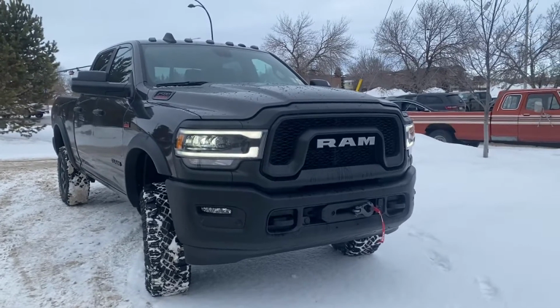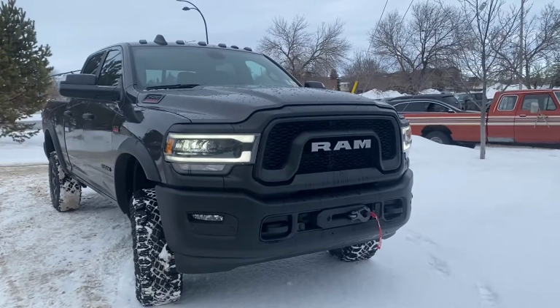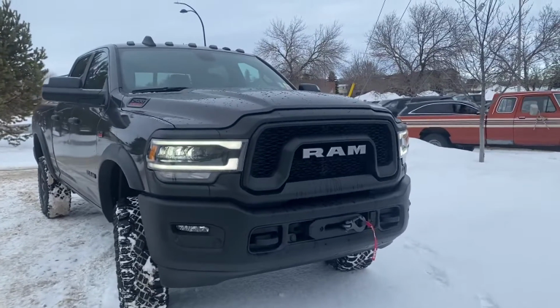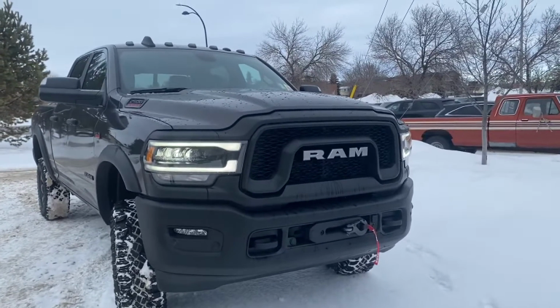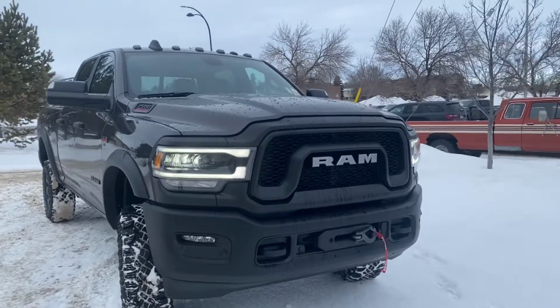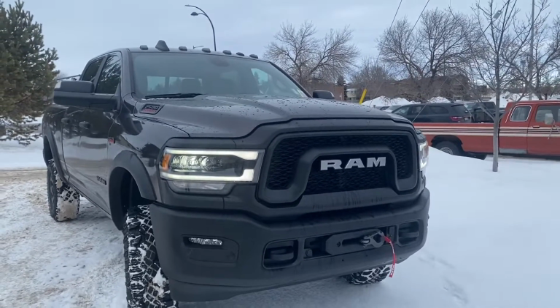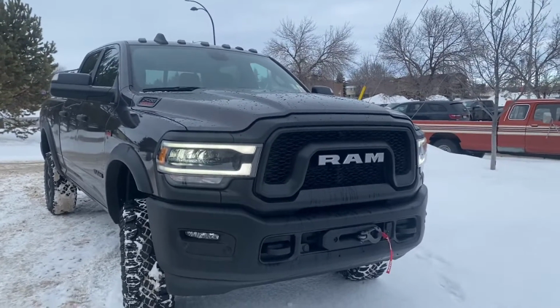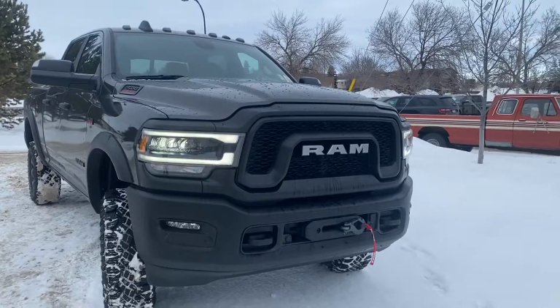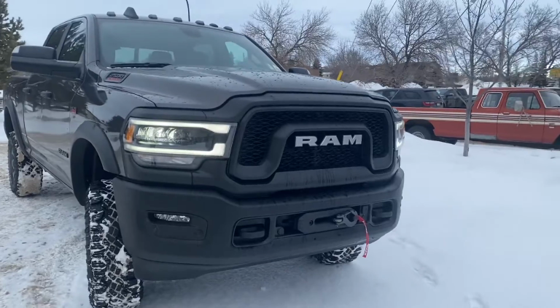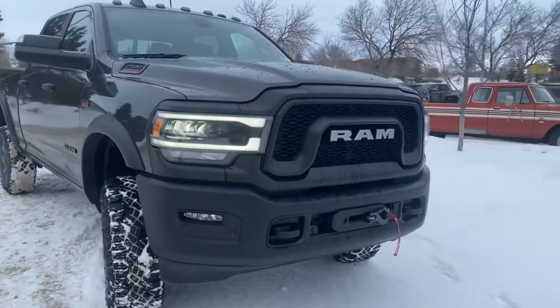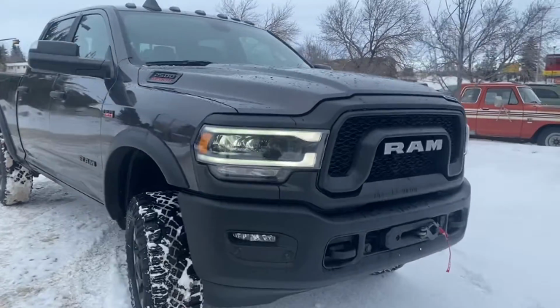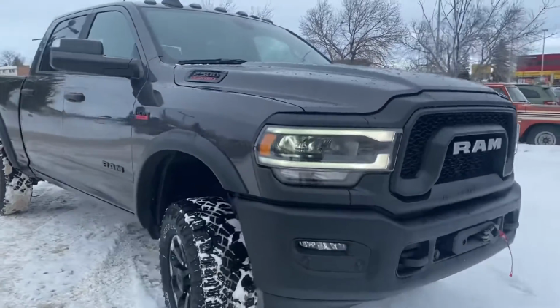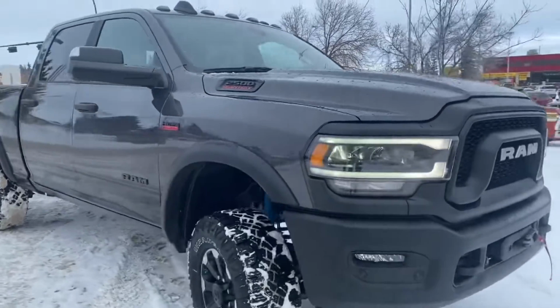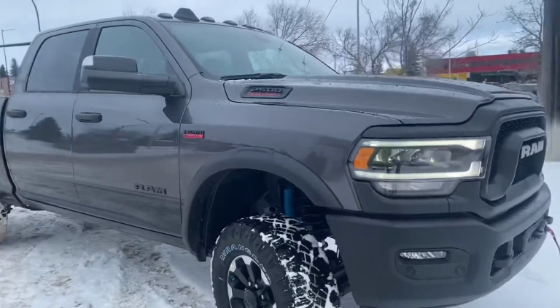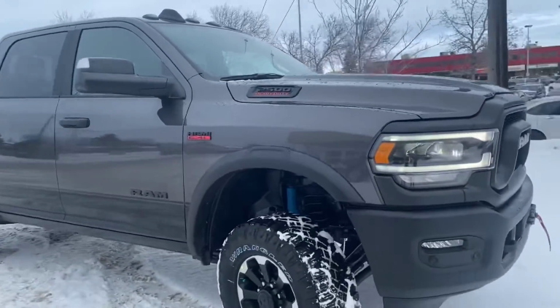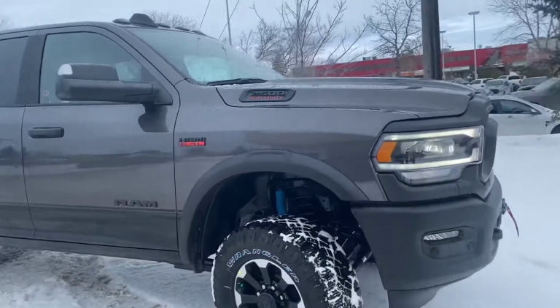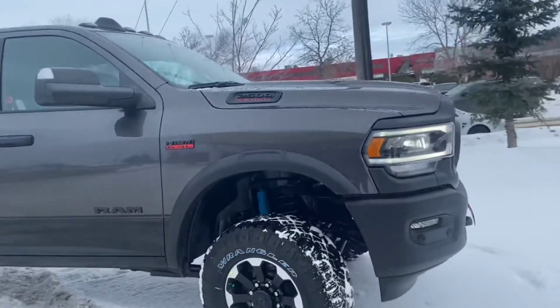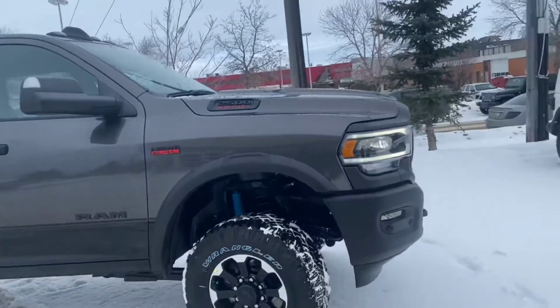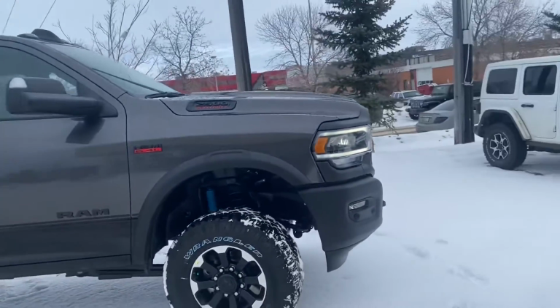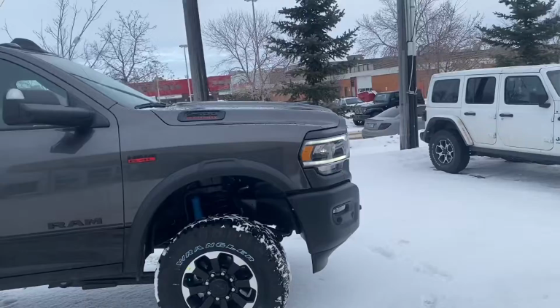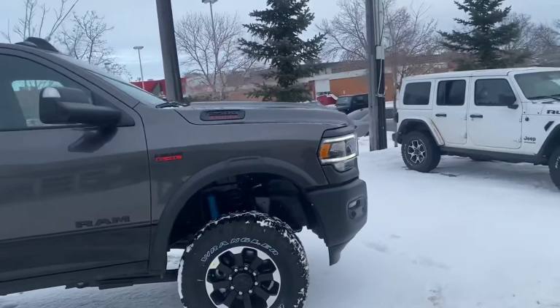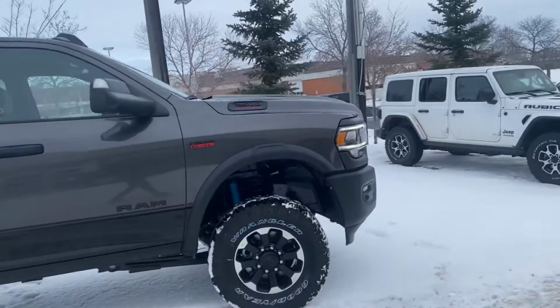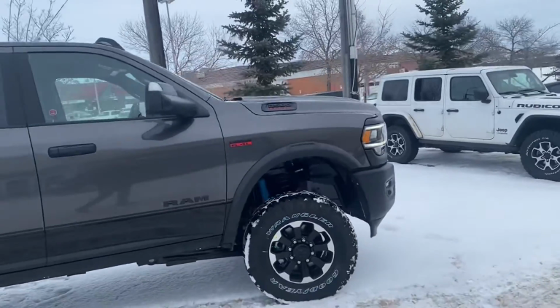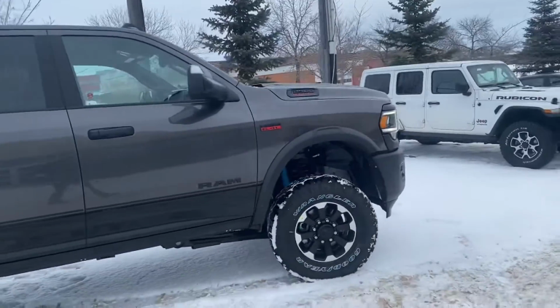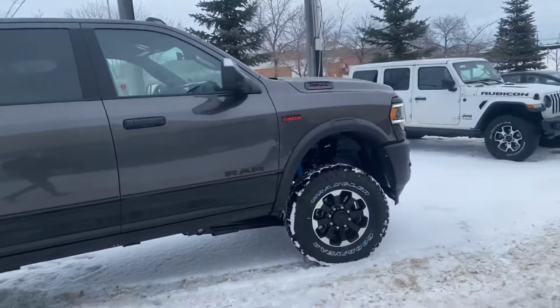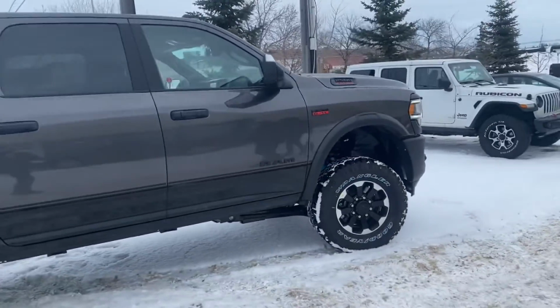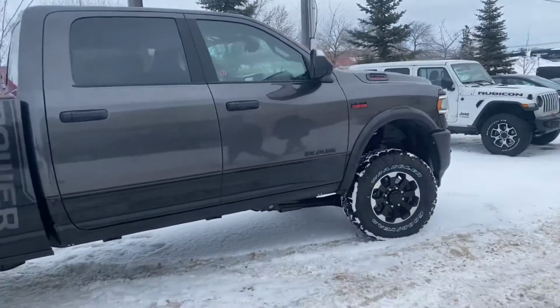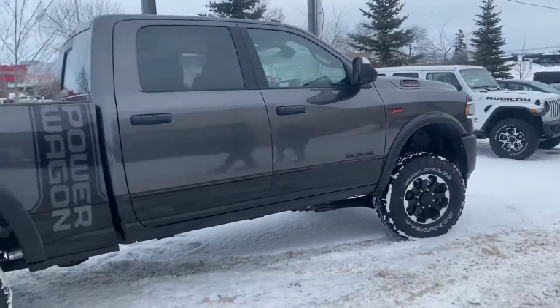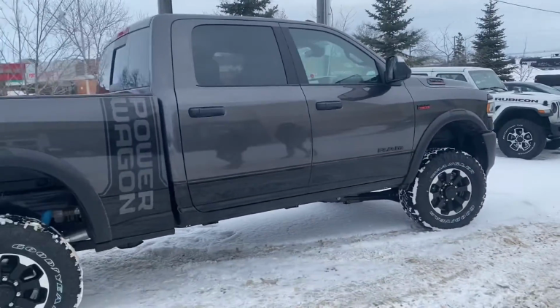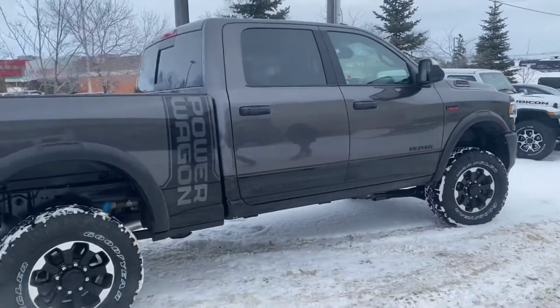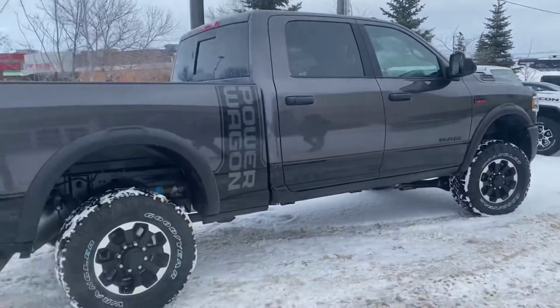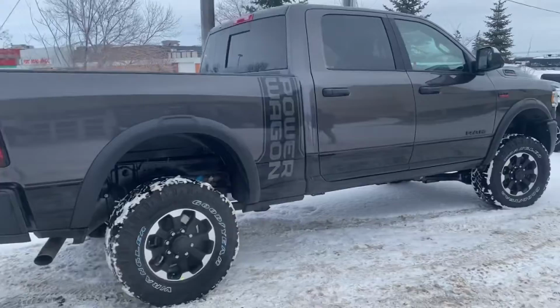Down below you got your winch, the LED headlamps, your more aggressive grille. The Power Wagon comes with a two-inch lift from the factory with fender flares. You got the two-tone granite crystal pearl with the black on the bottom.